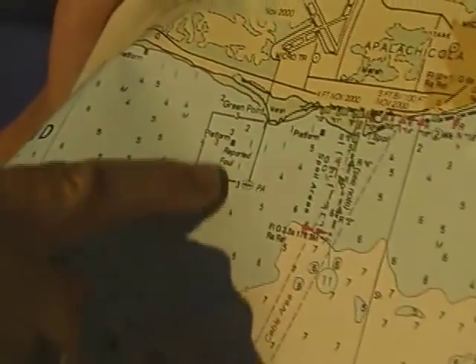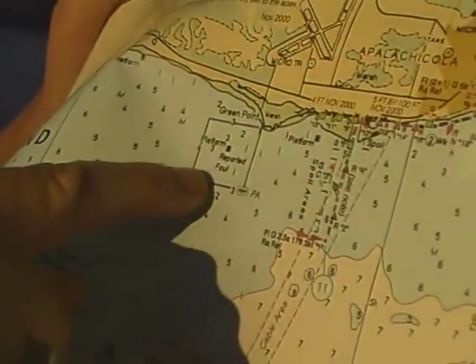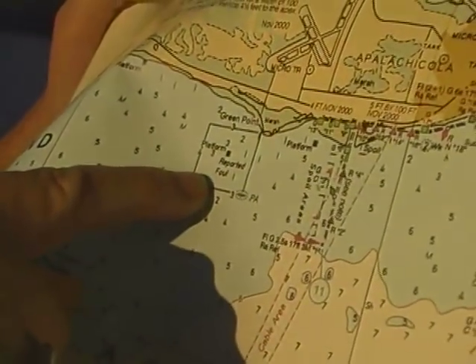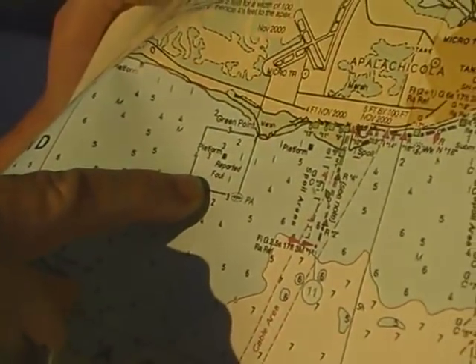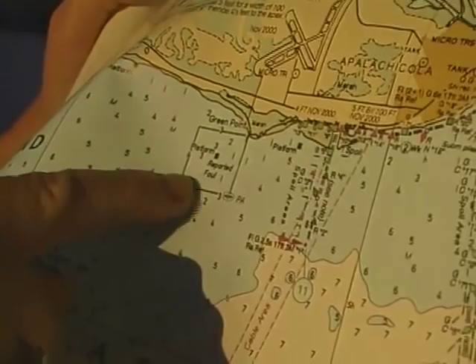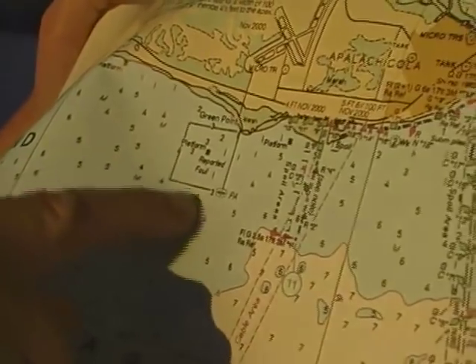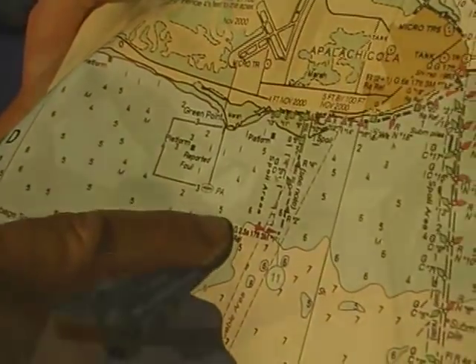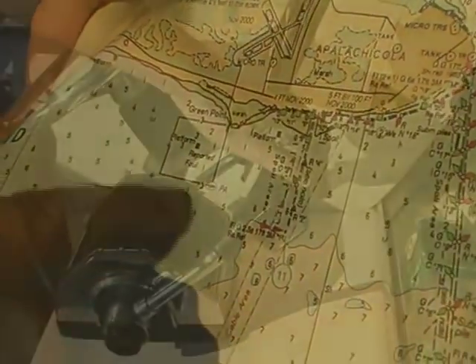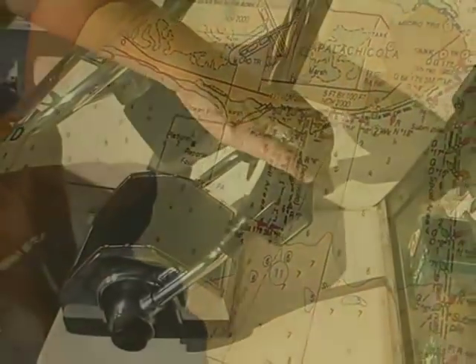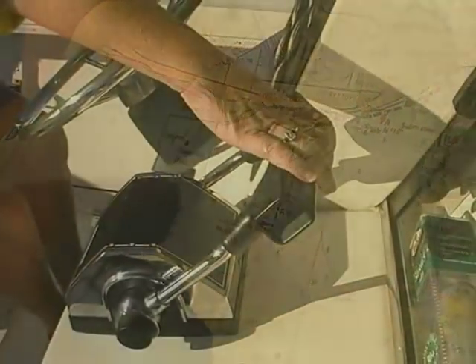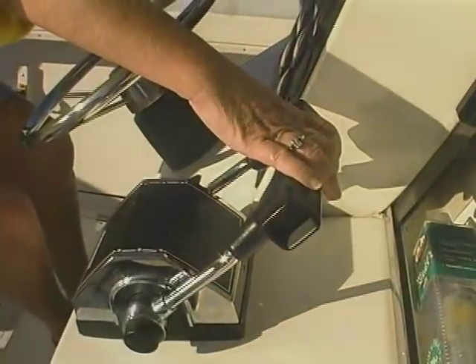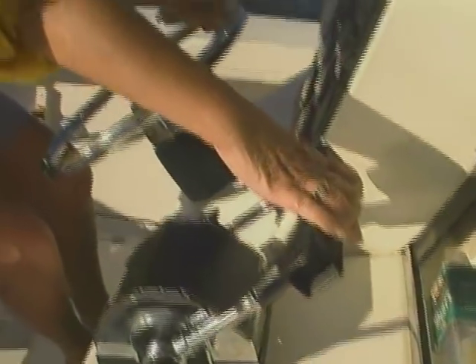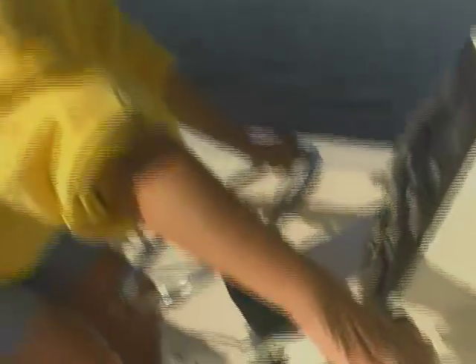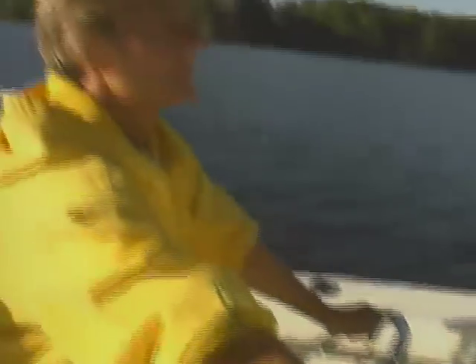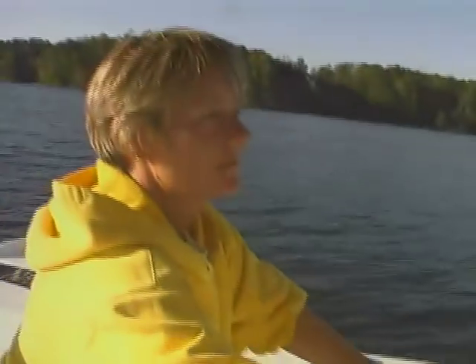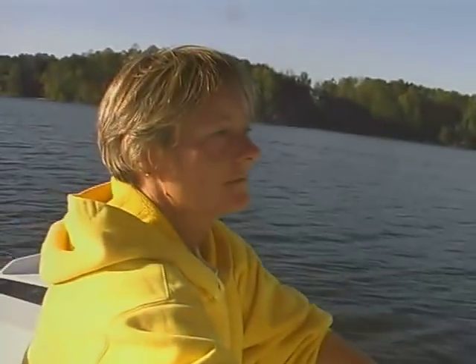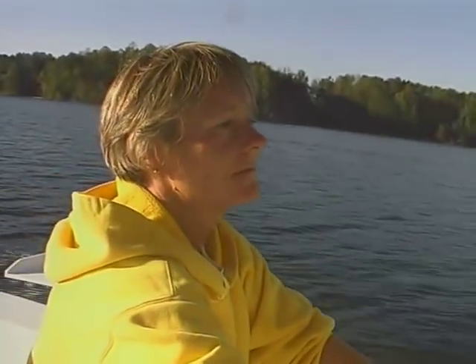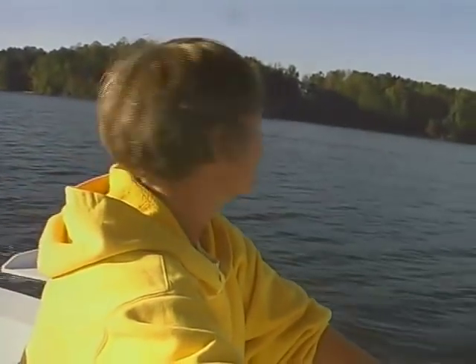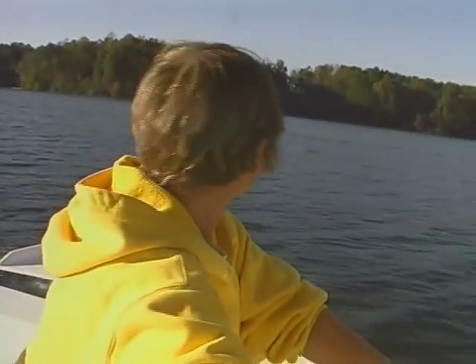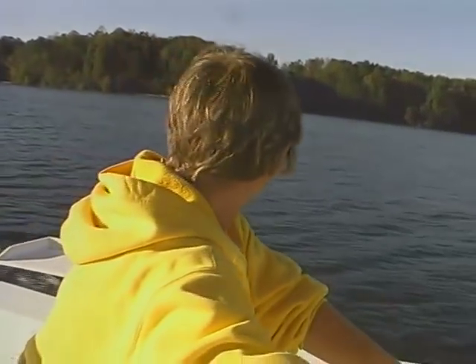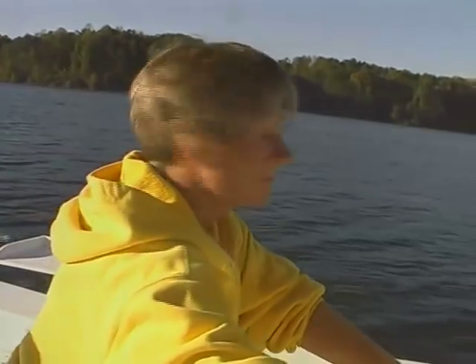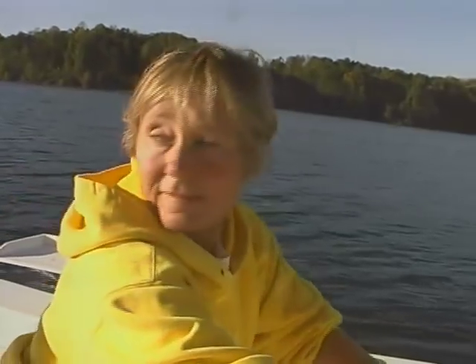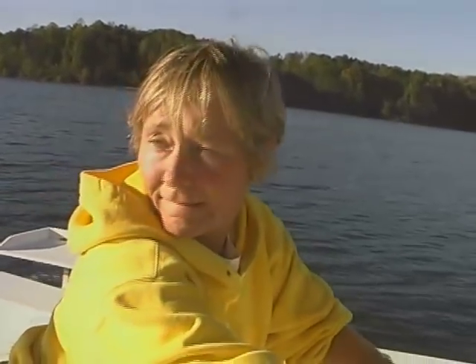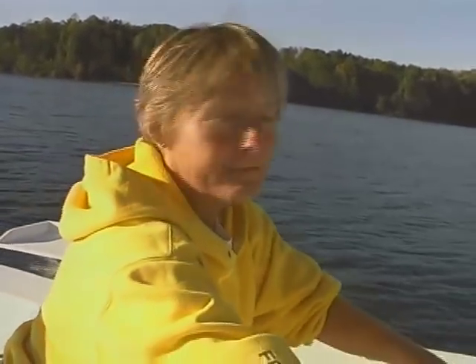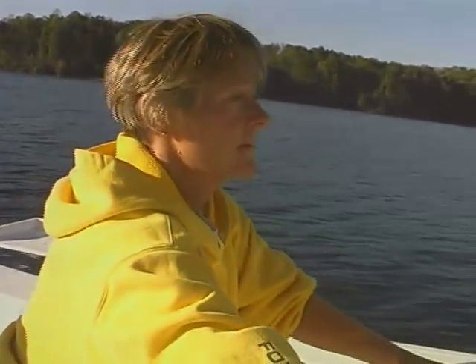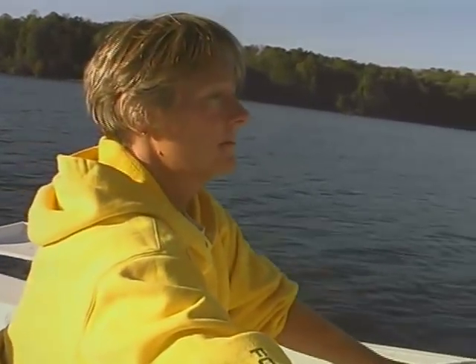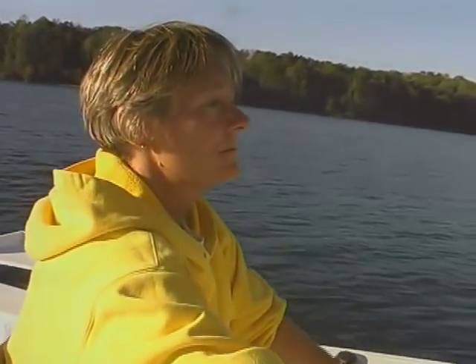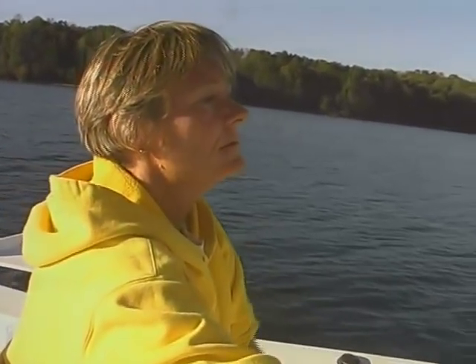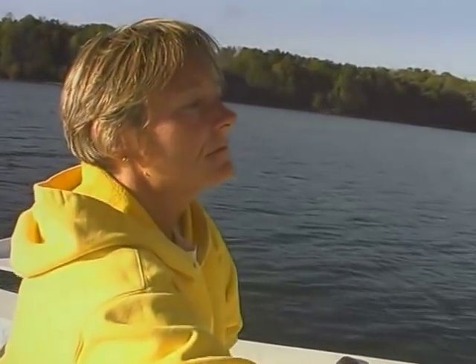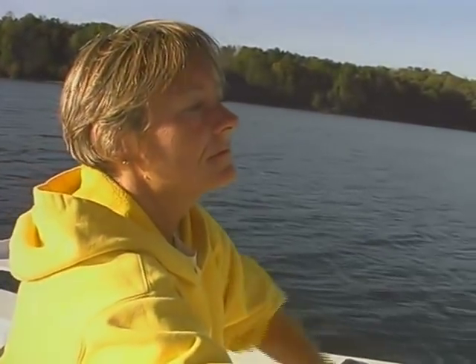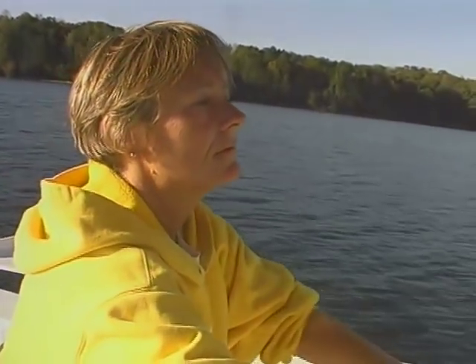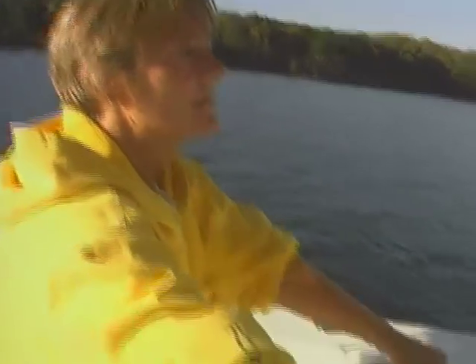A good place to learn the basics of chart reading is to take a Power Squadron safe boating course, or pick up a copy of Chapman's Piloting, Seamanship, and Small Boat Handling.